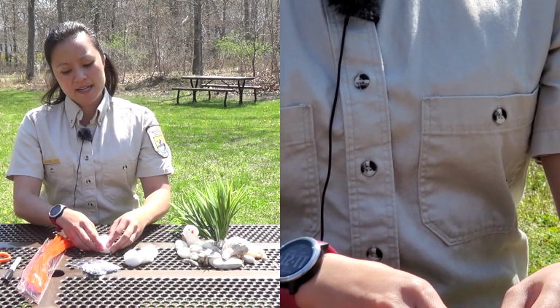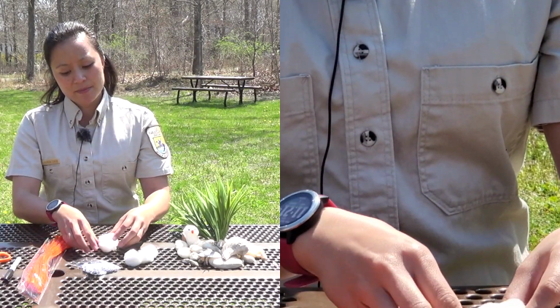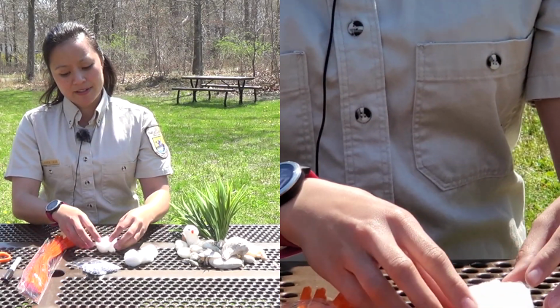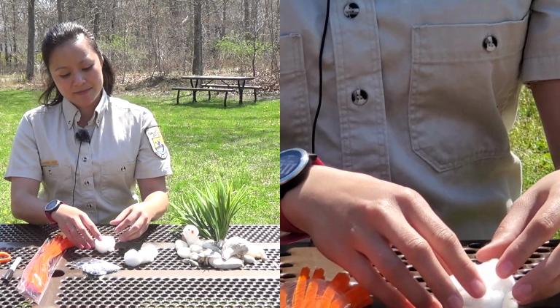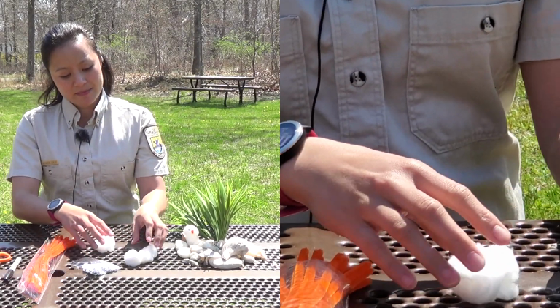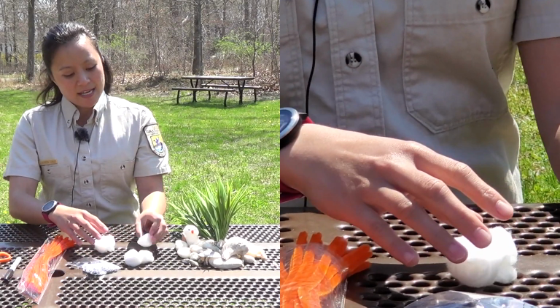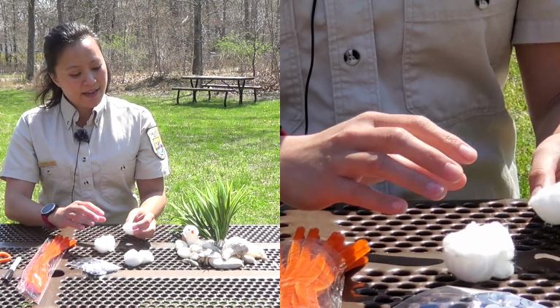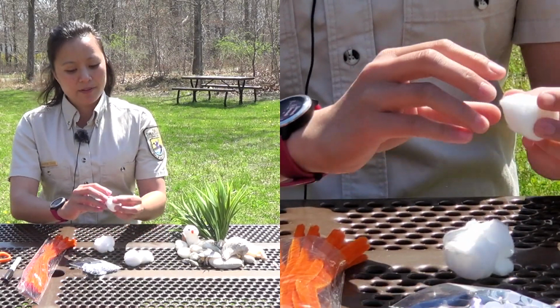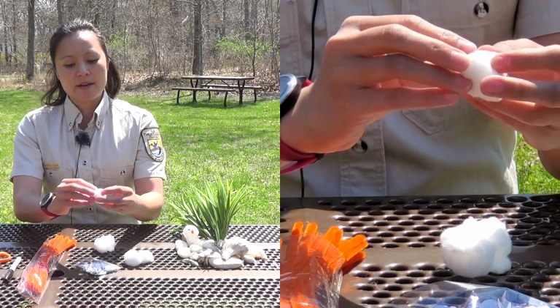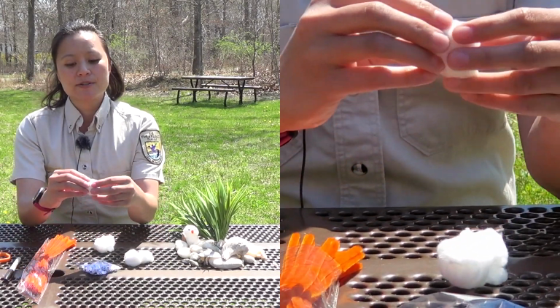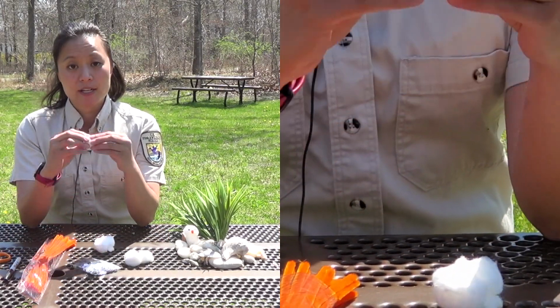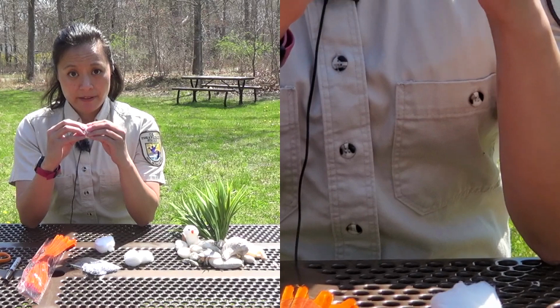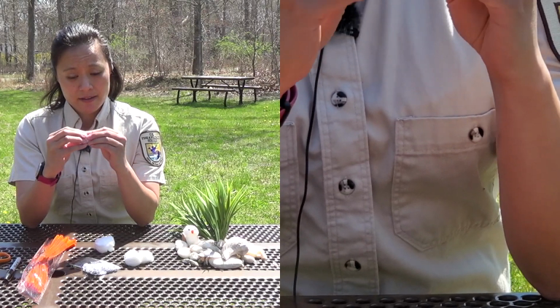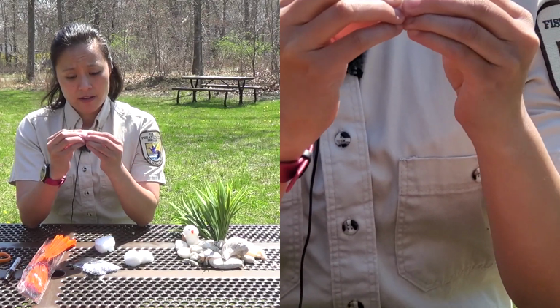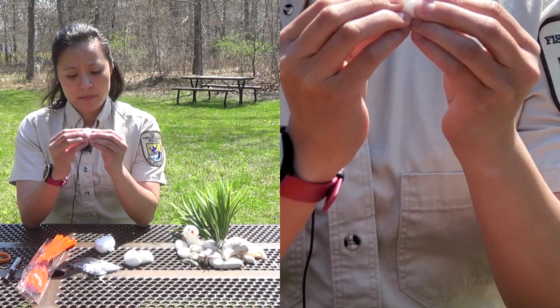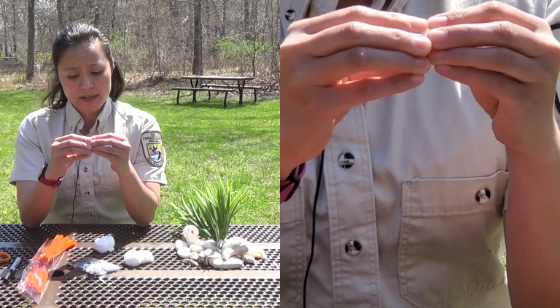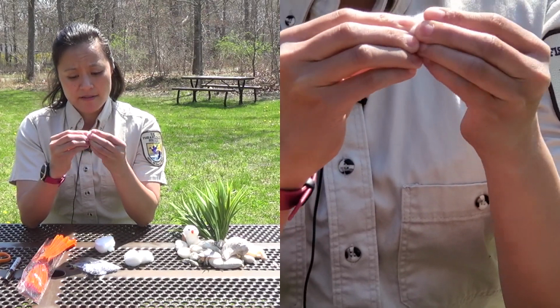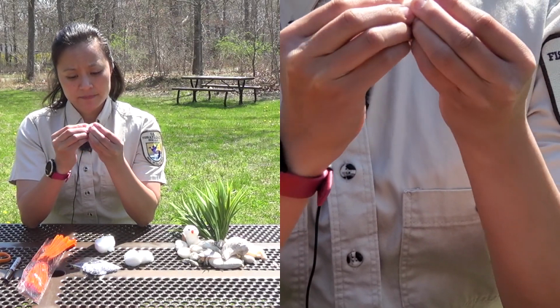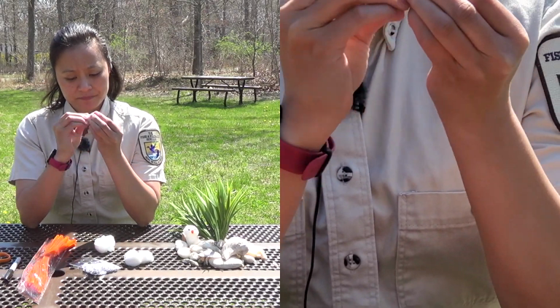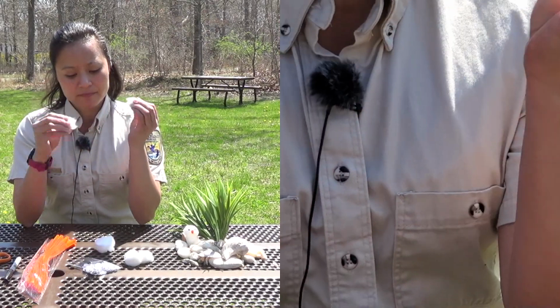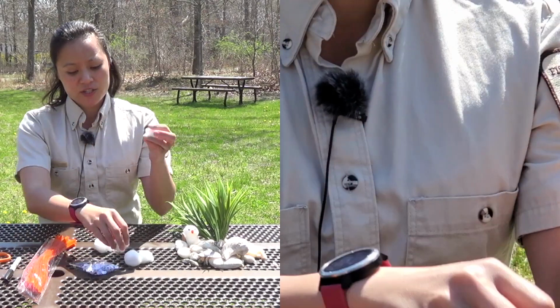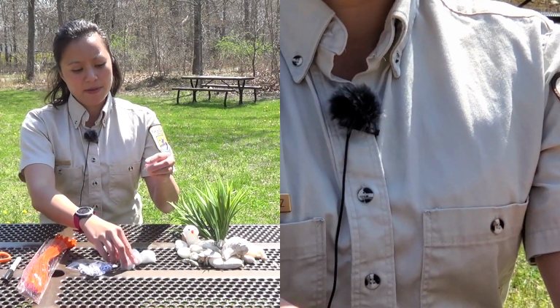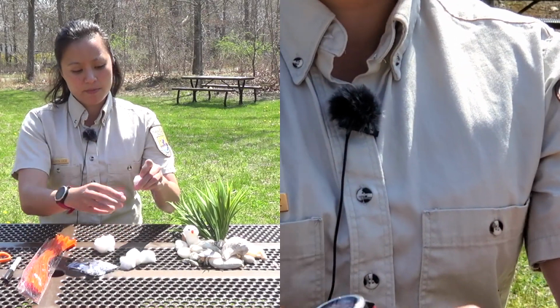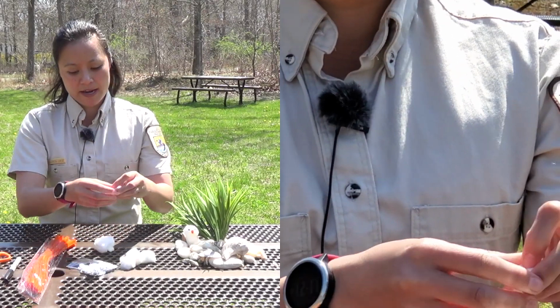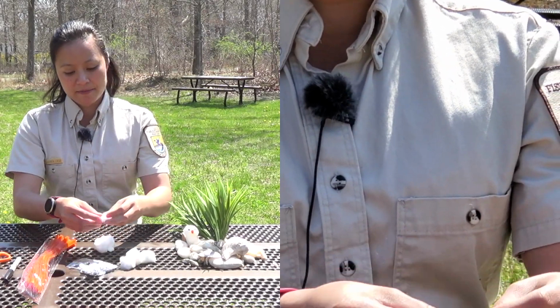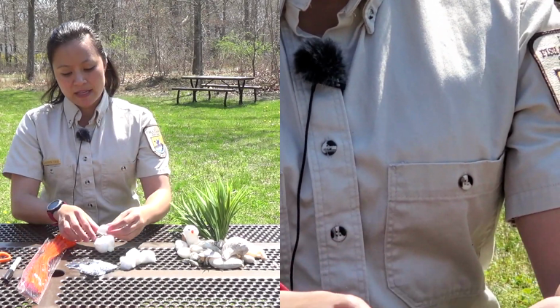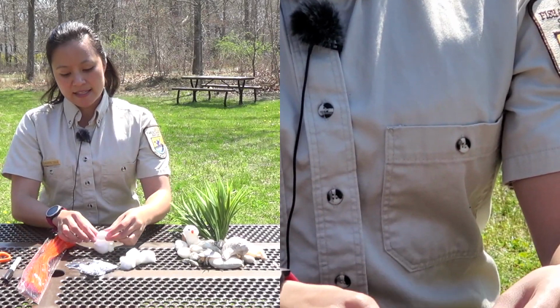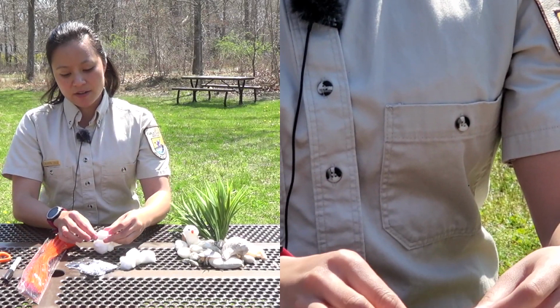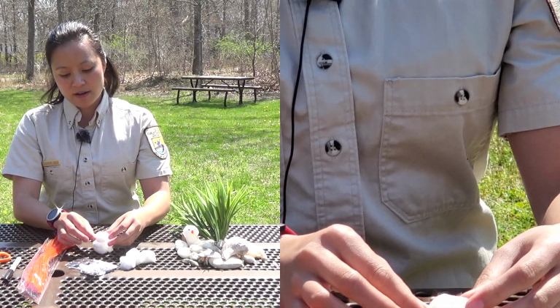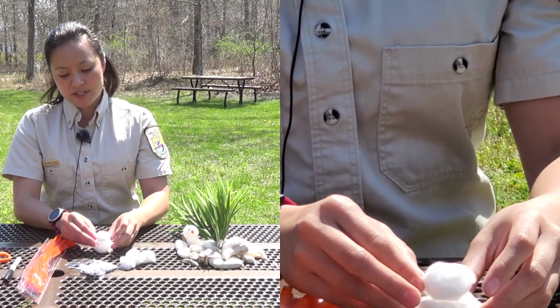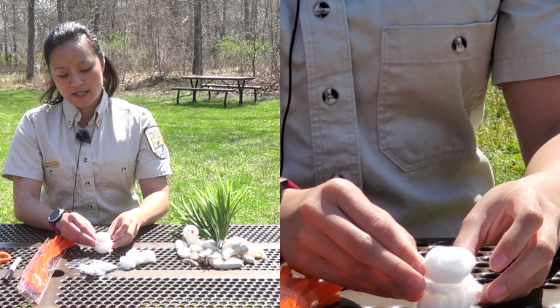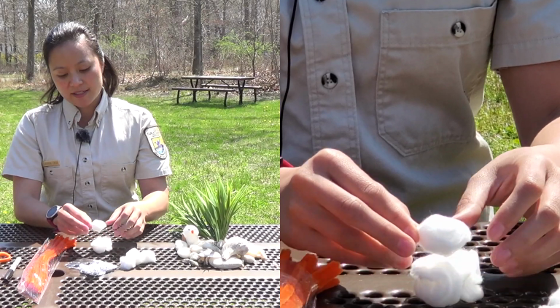It doesn't have to be perfect. Then for the head, we're actually going to divide the cotton ball in half just to make a smaller head. That's going to go on just like this.